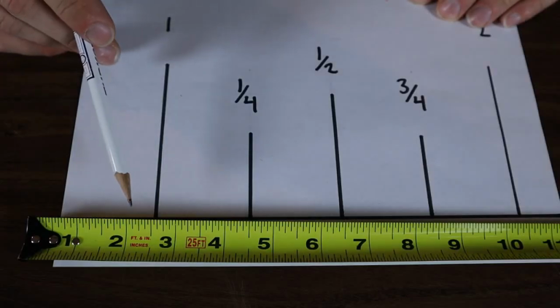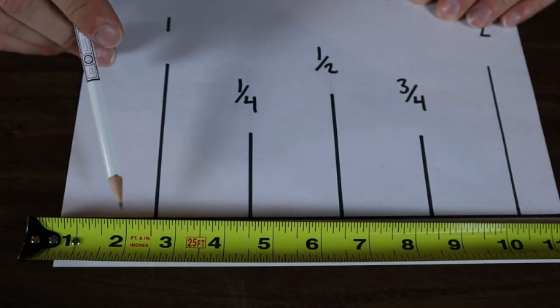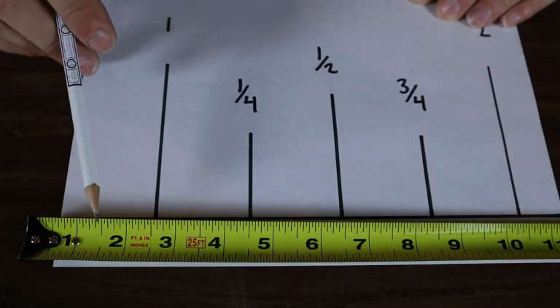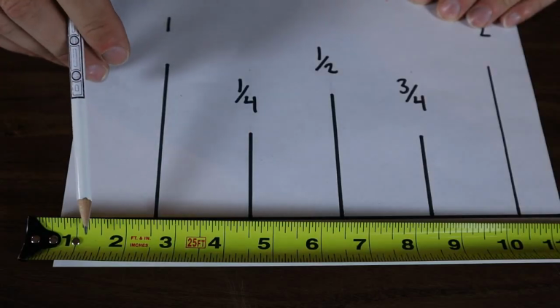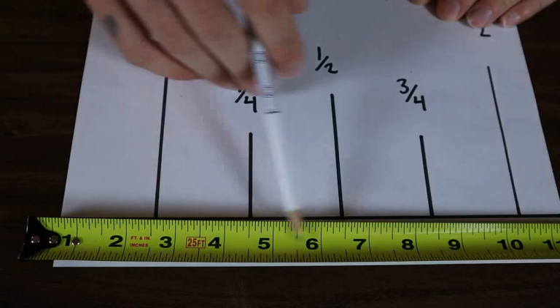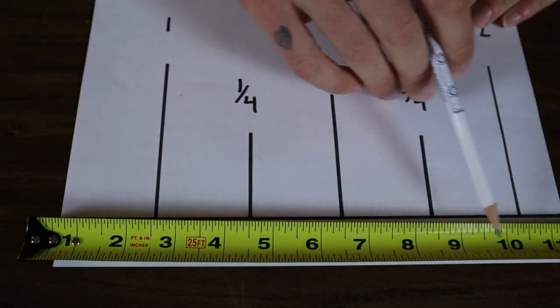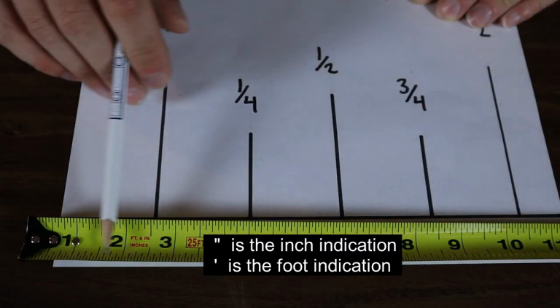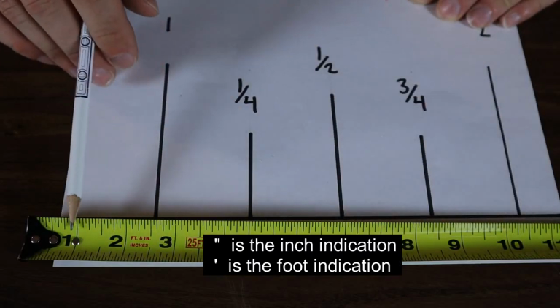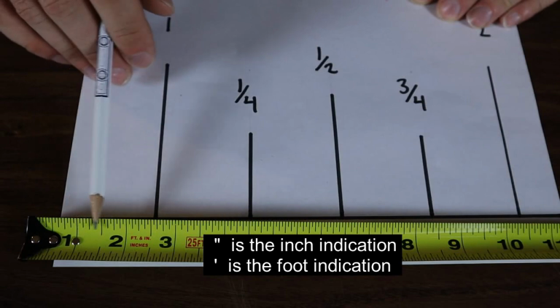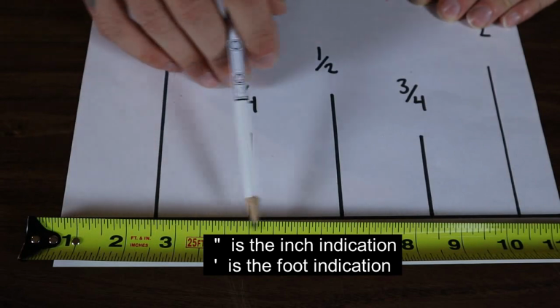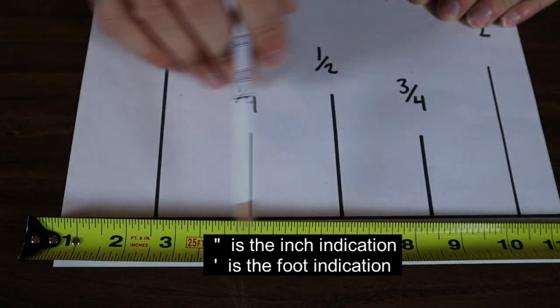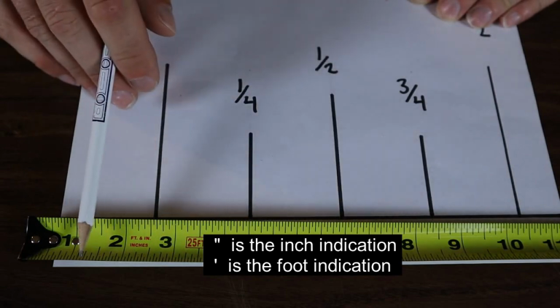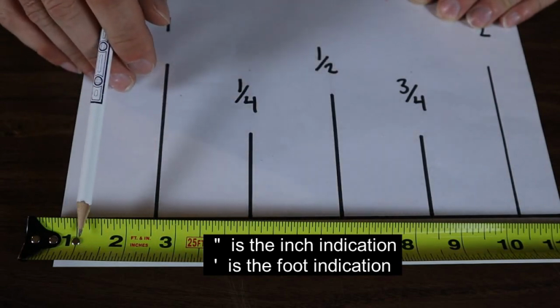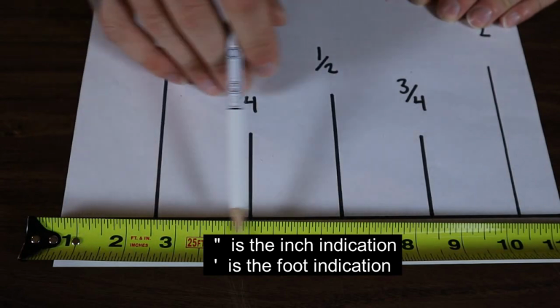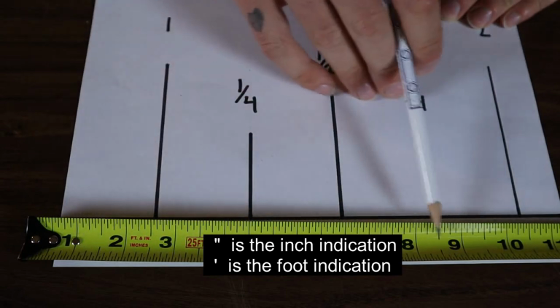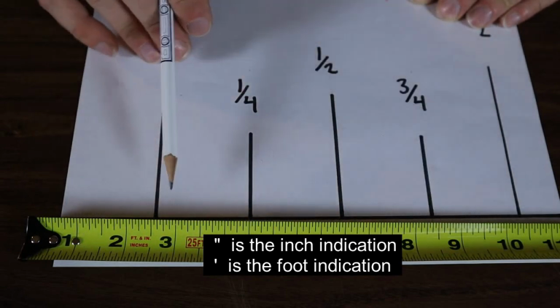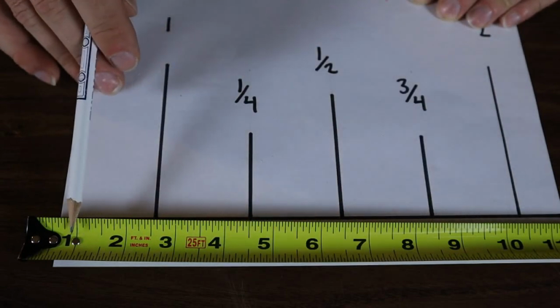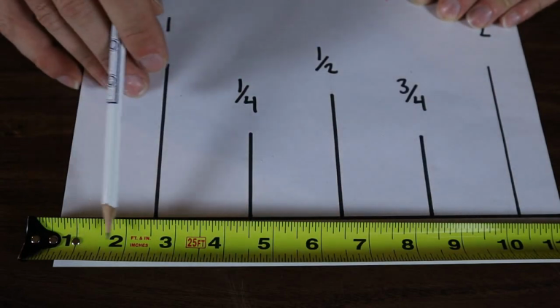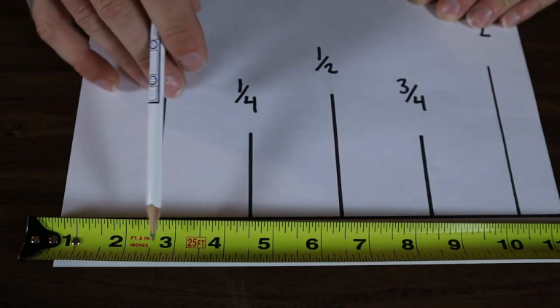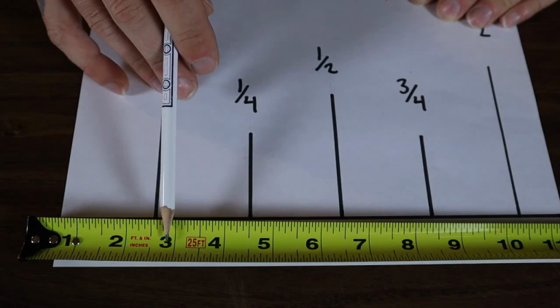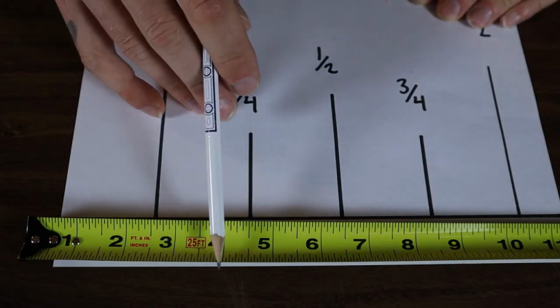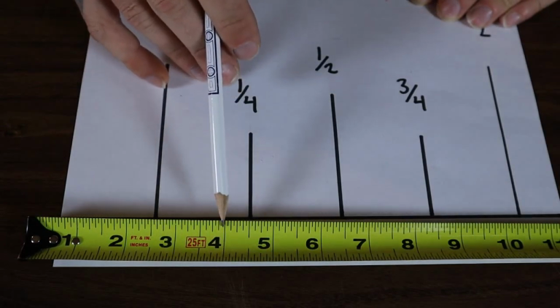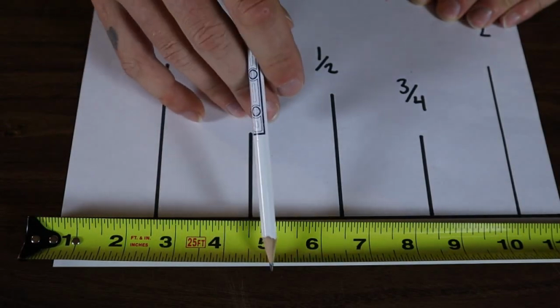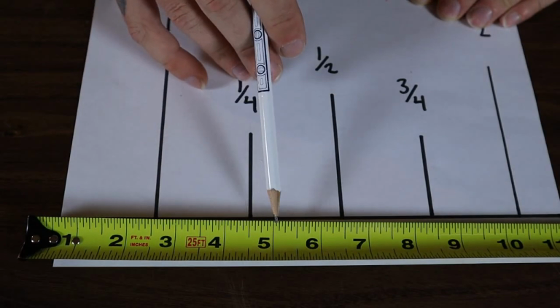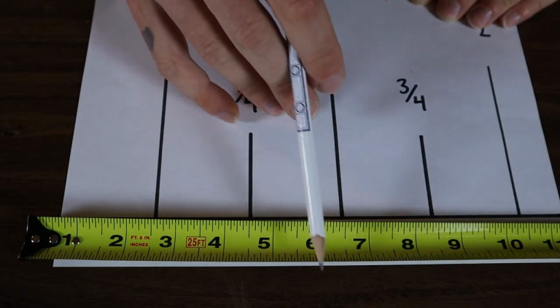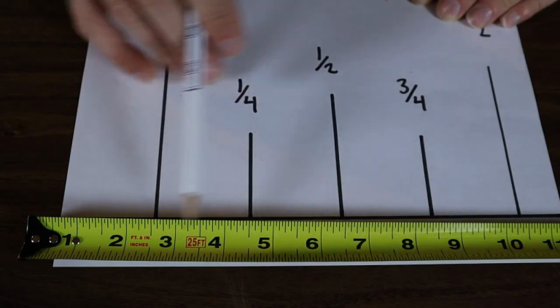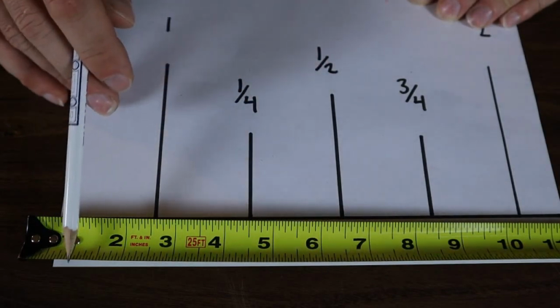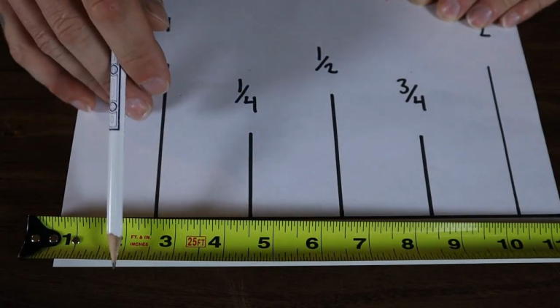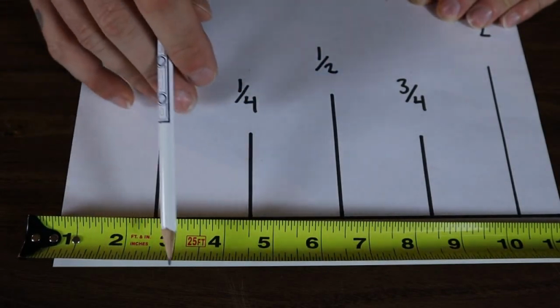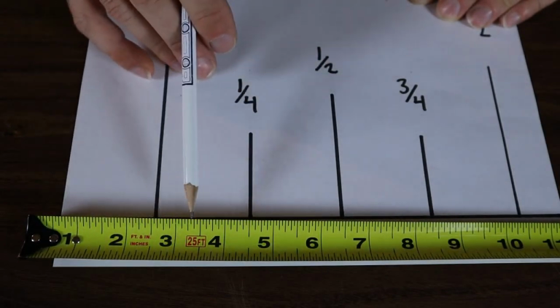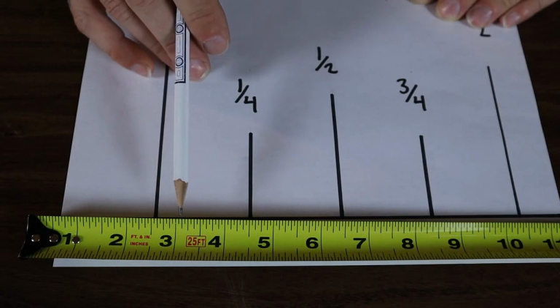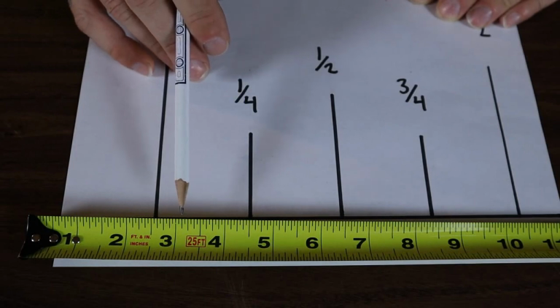Most tape measures are going to look very similar to this. They're probably going to have sixteenths of an inch on one side and eighths of an inch on the other side. All the lines with the numbers on them — the longest lines — those are your inches. So like one, two, three — those are your inches.